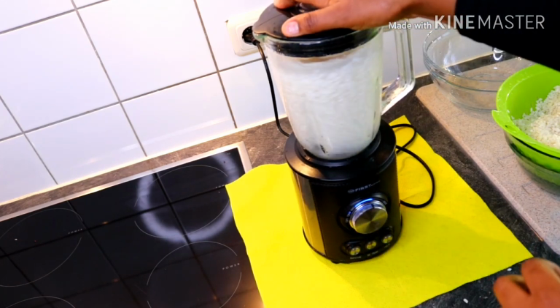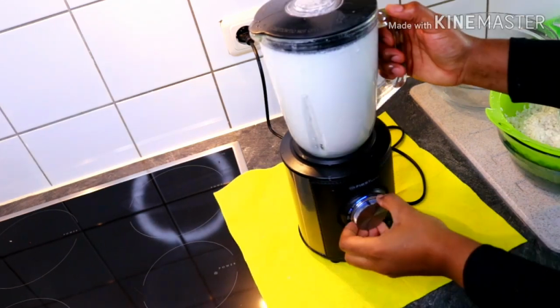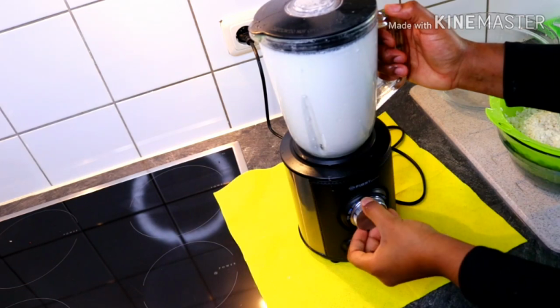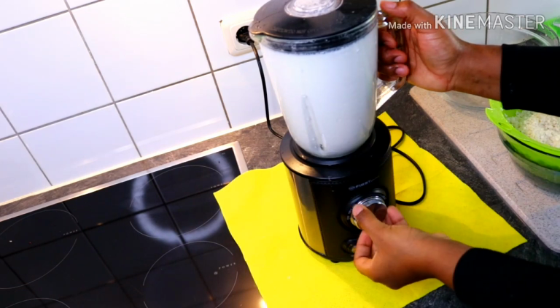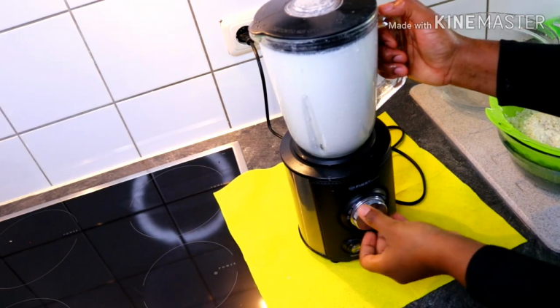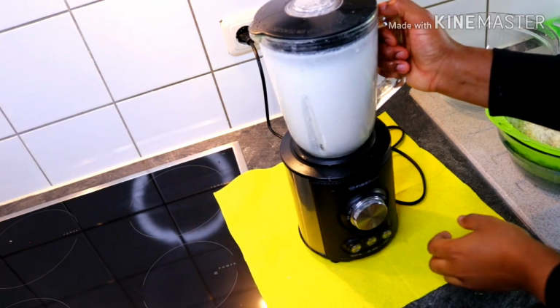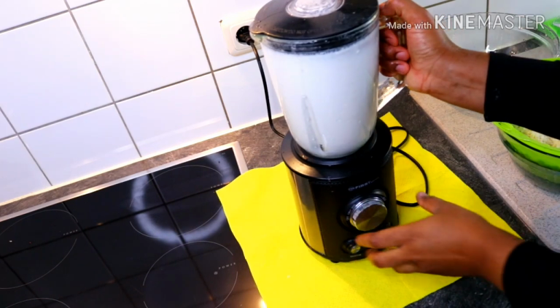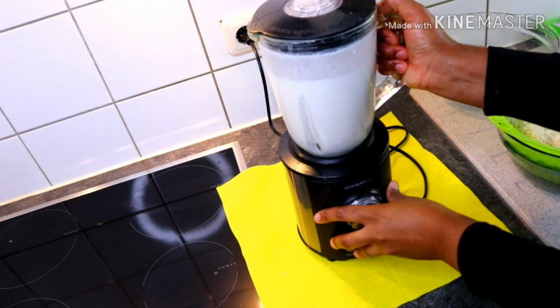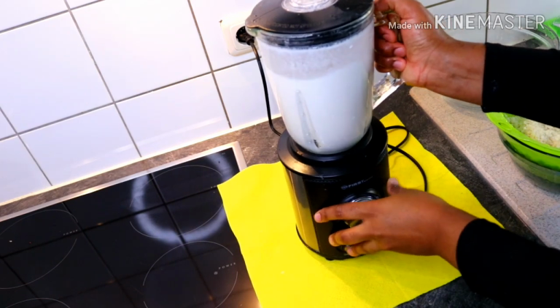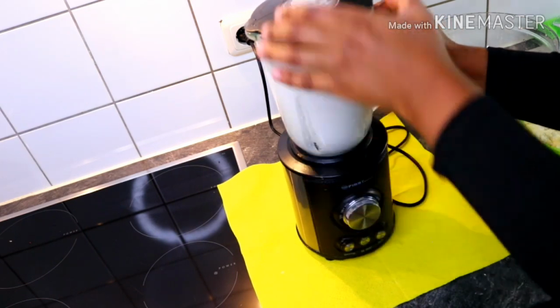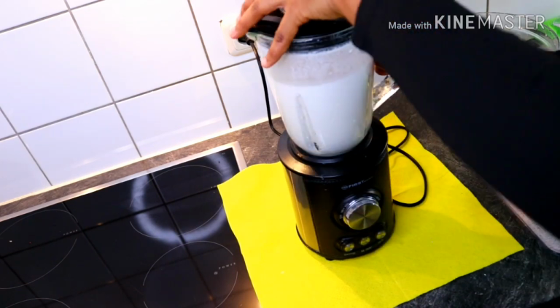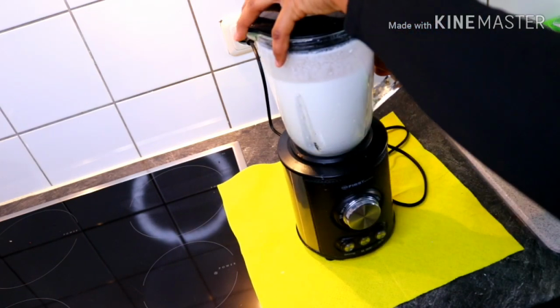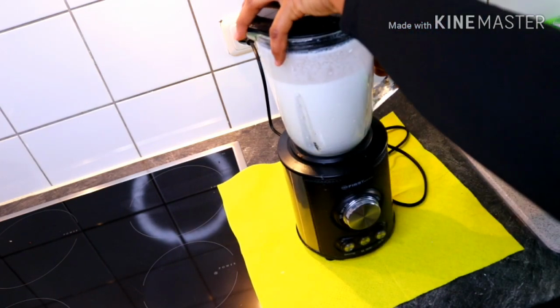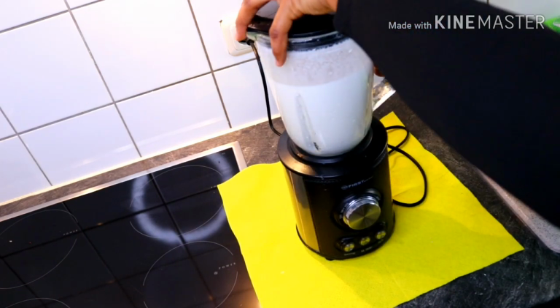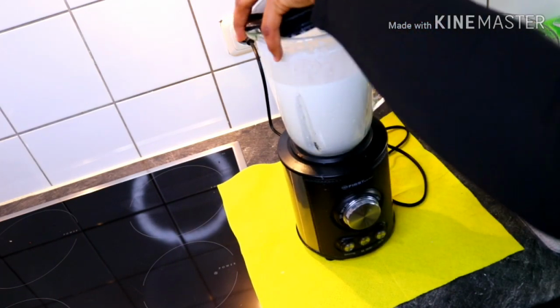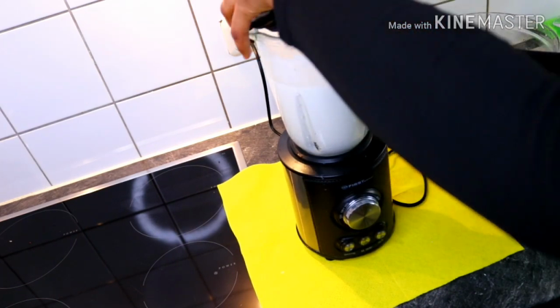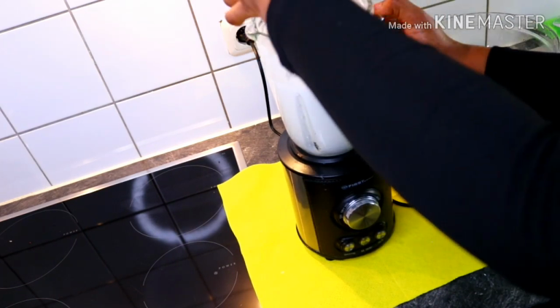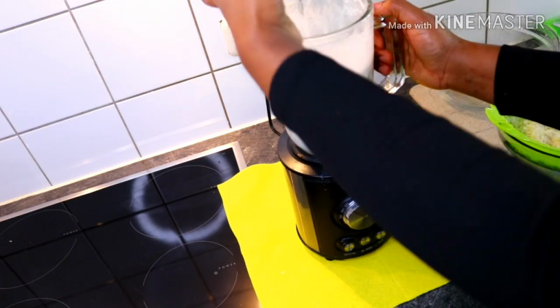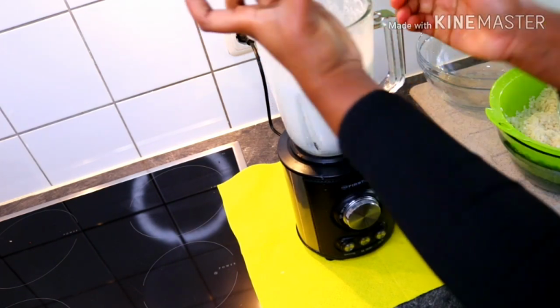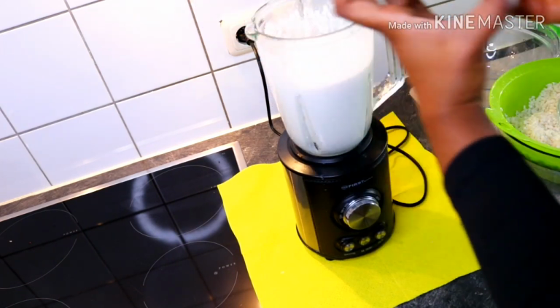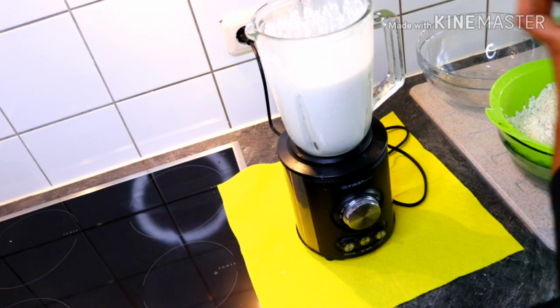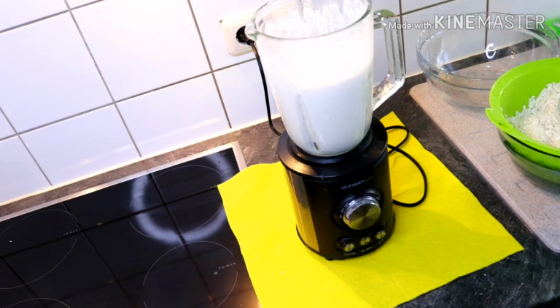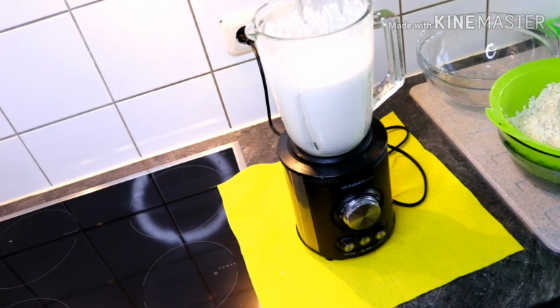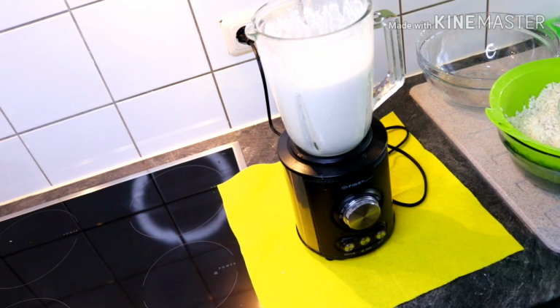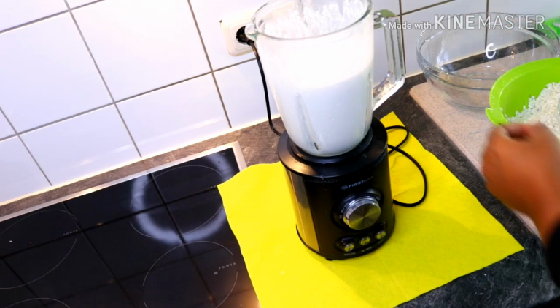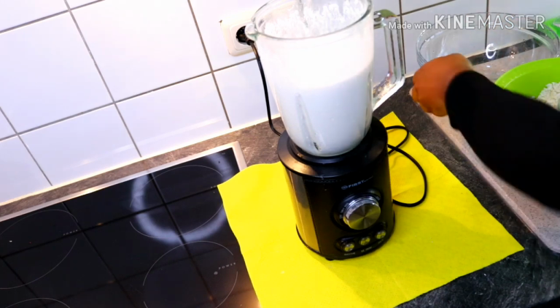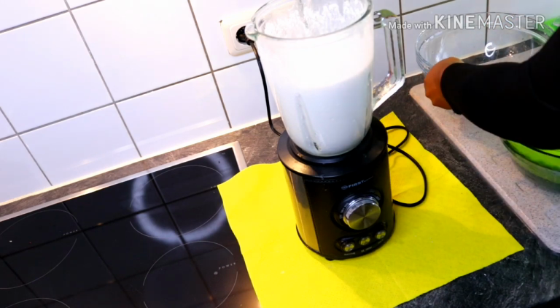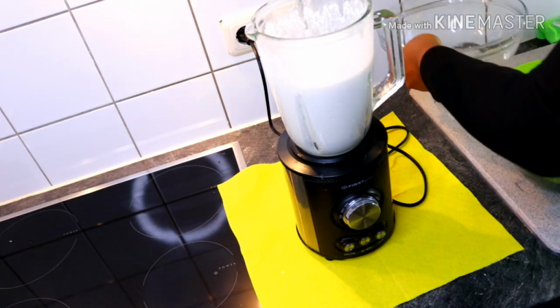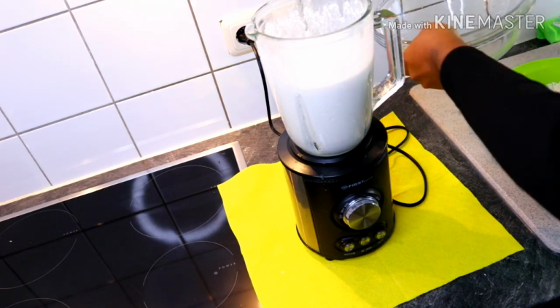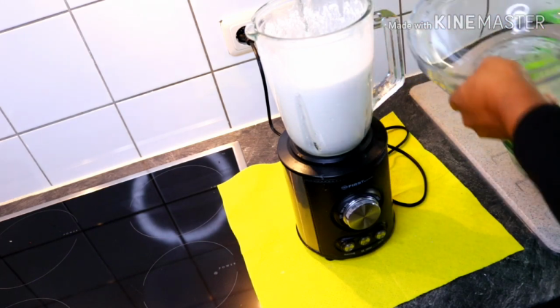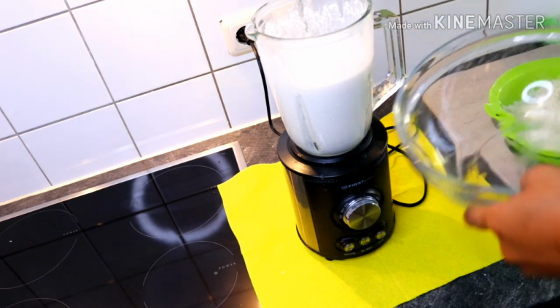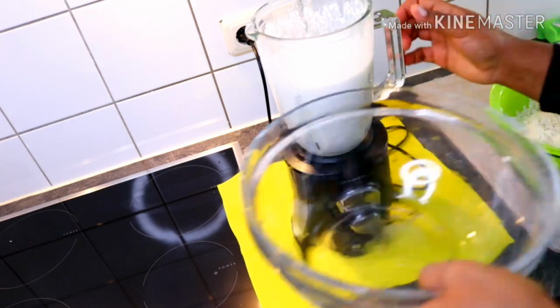After blending, I introduced my puree into my glass bowl, and I repeated this process for the rest of the corn I had.